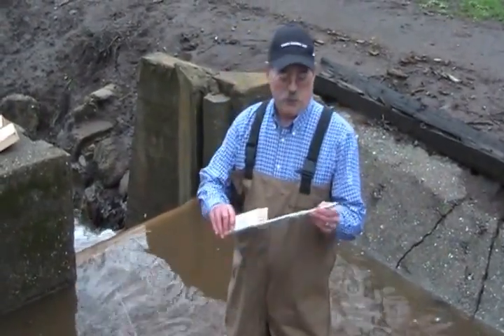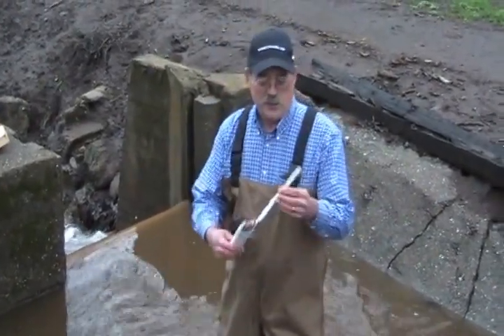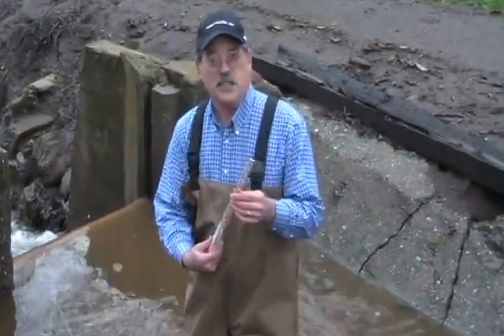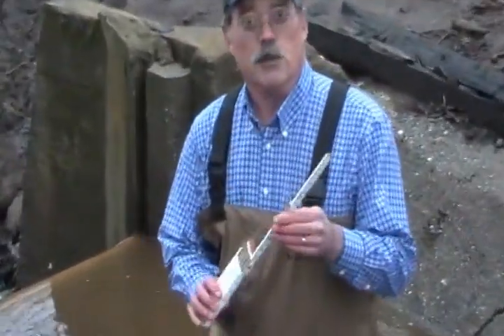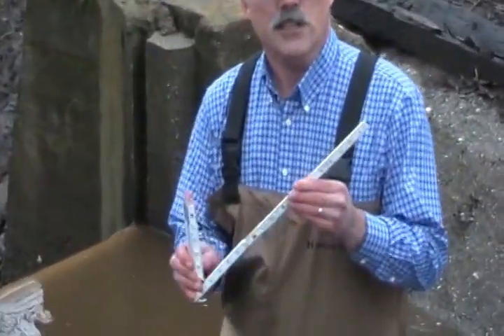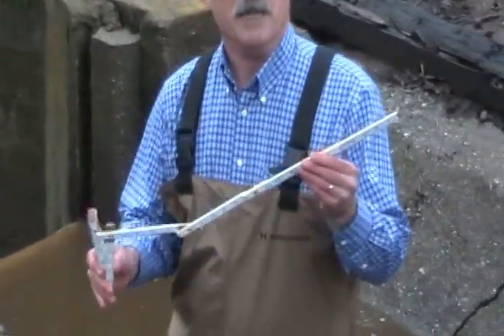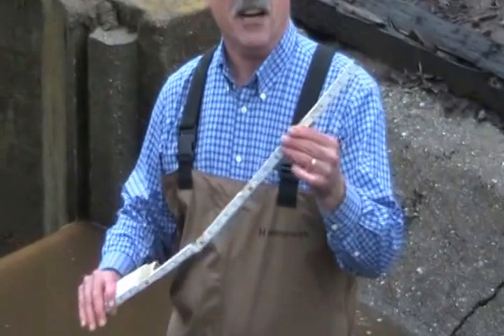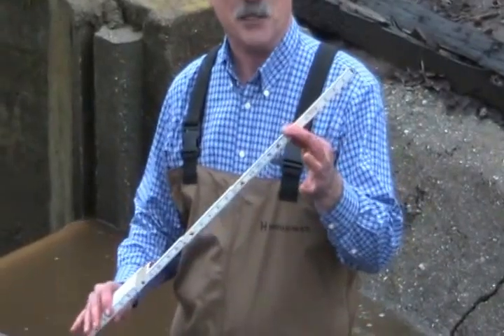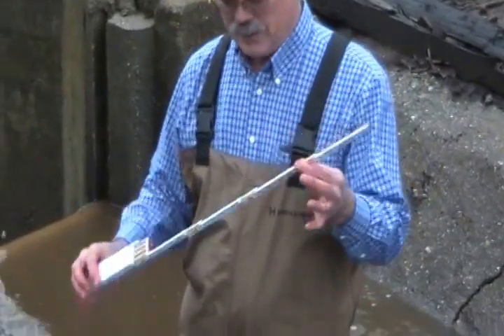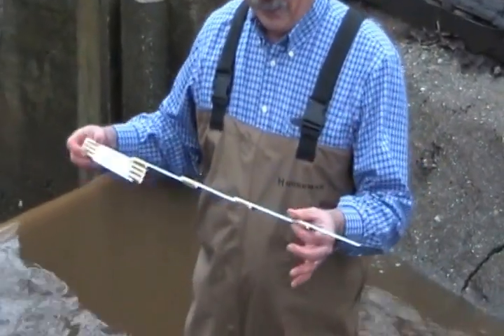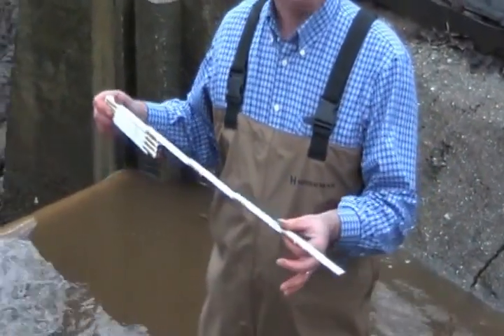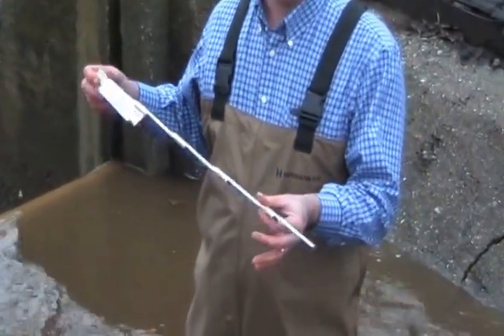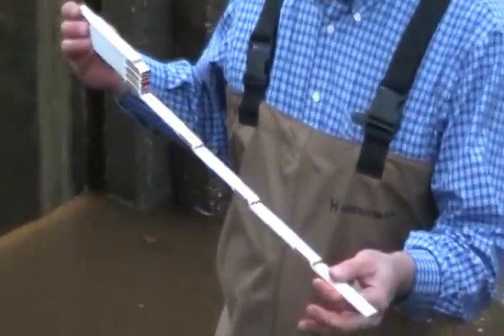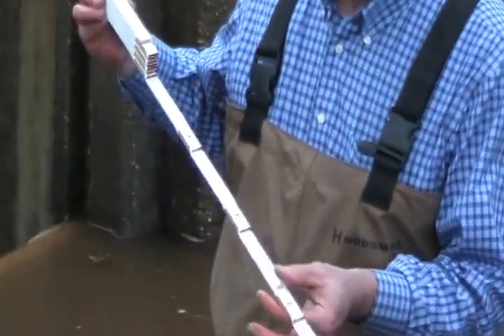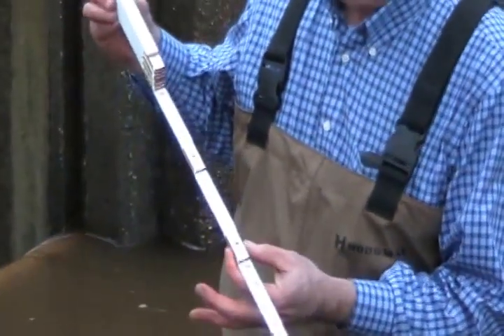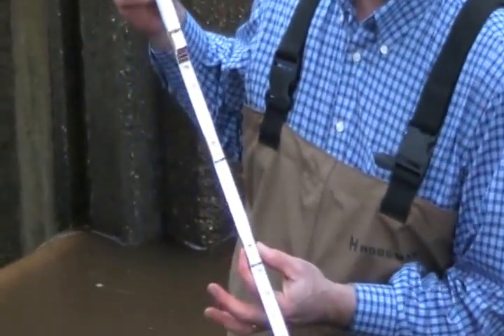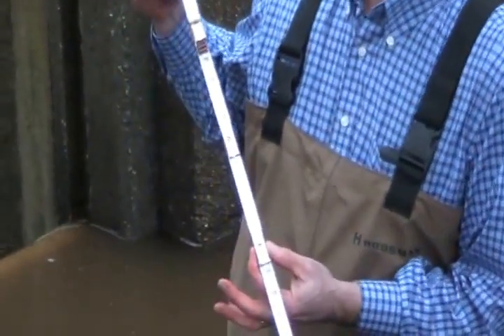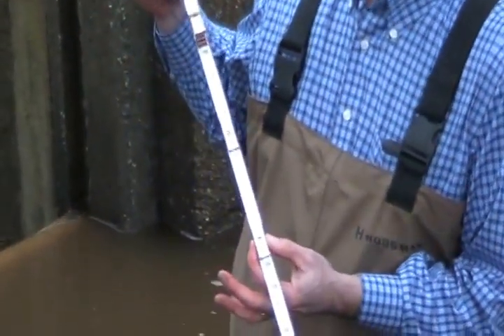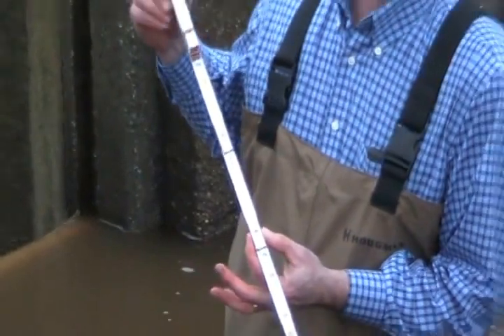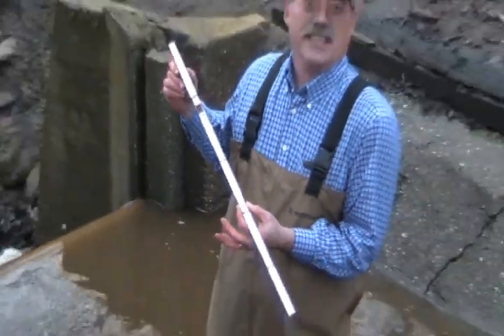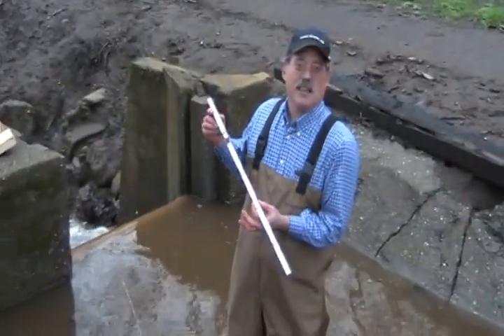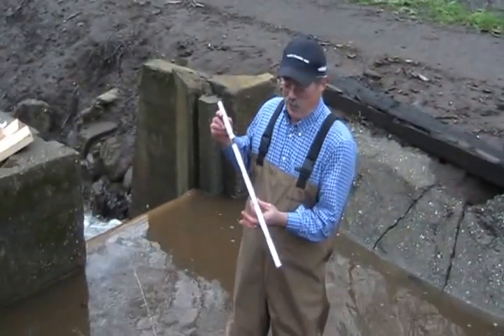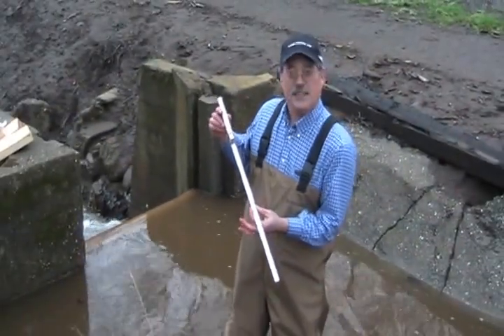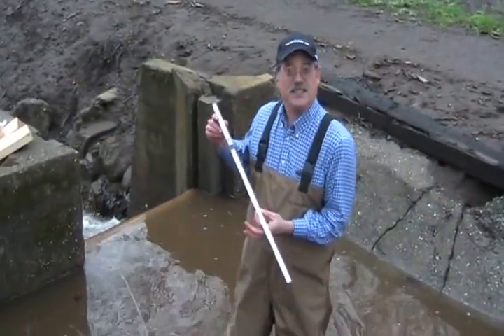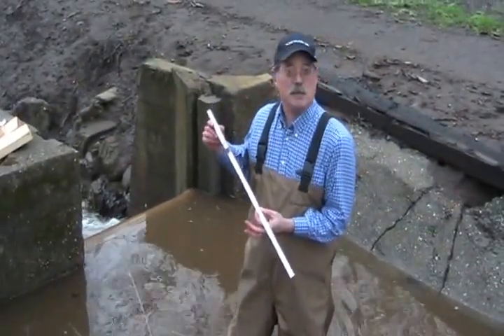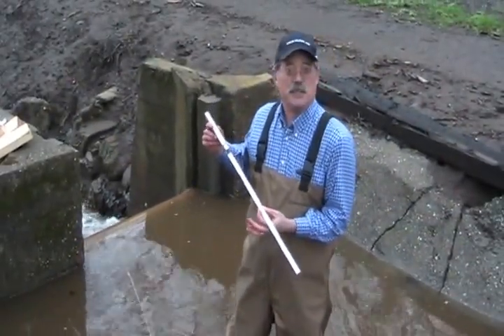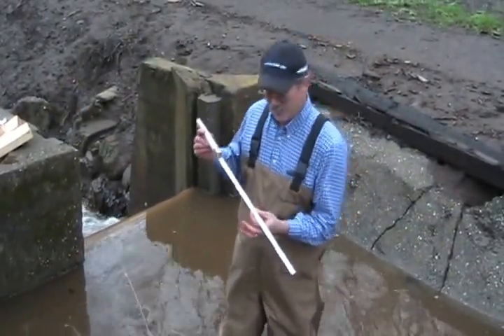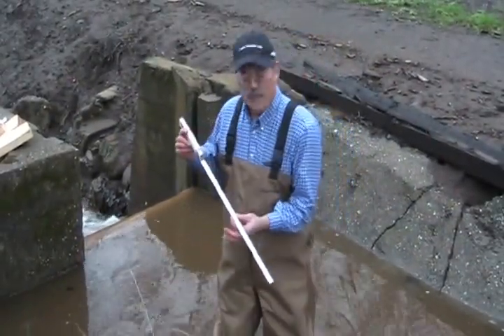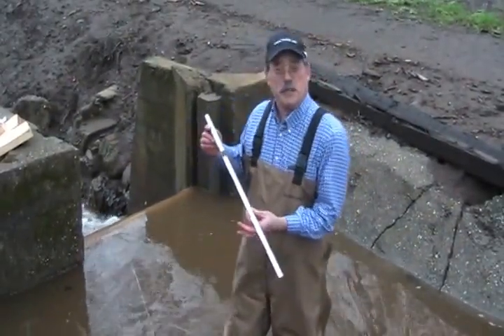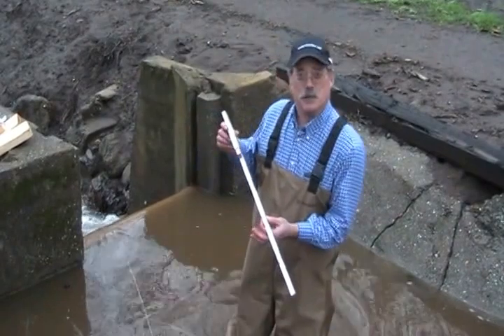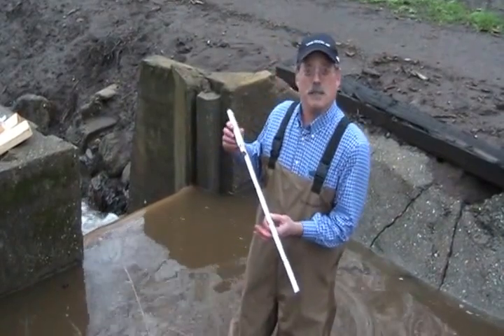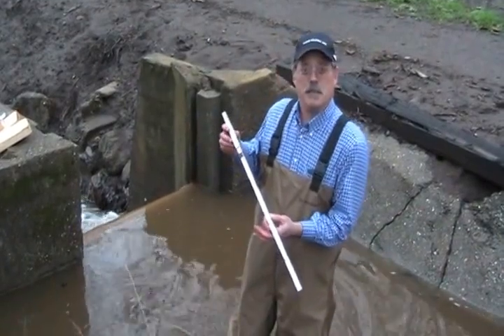We're going to use an engineering ruler. You can get them at any hardware store. These have inches on one side, but most importantly, tenths of a foot on the other side. That's how architects and engineers measure things. It's not metric, but it's a little bit like metric.